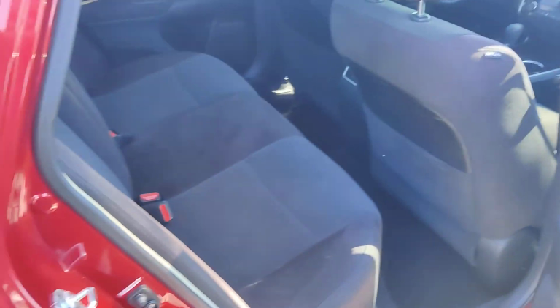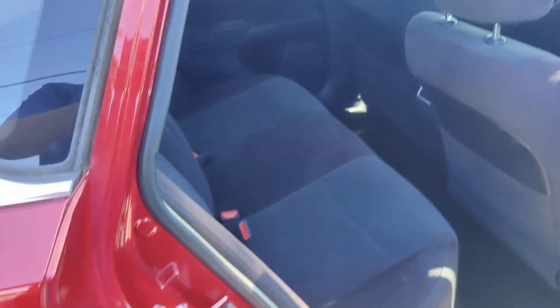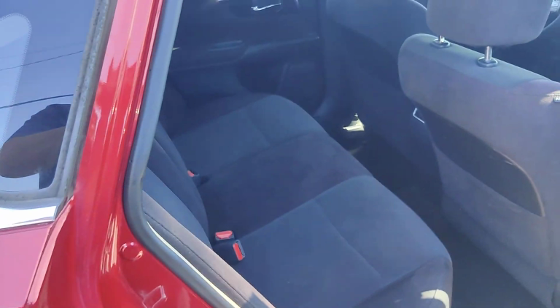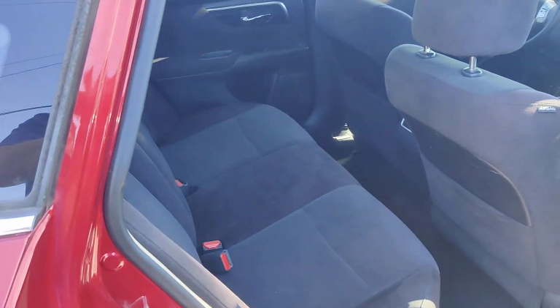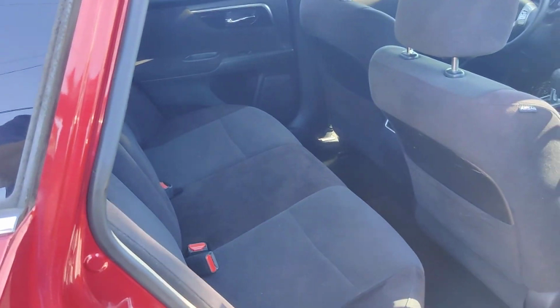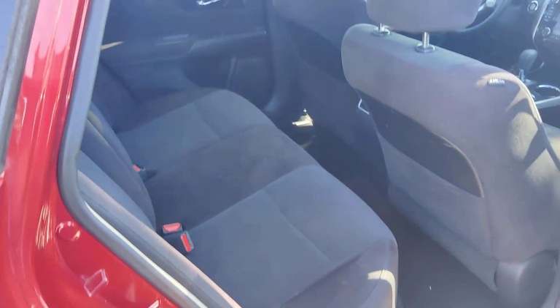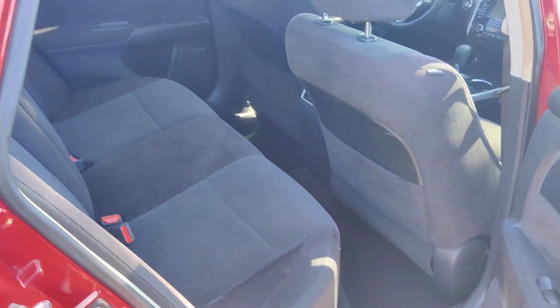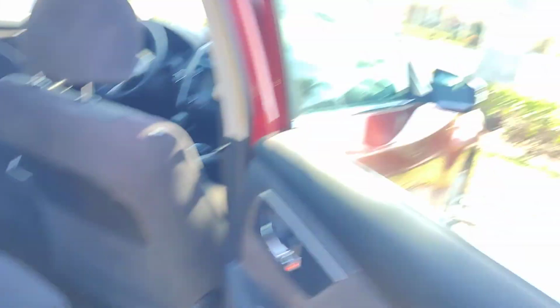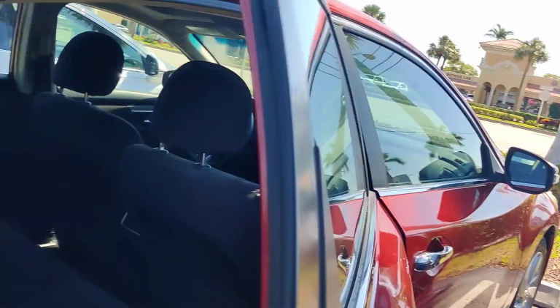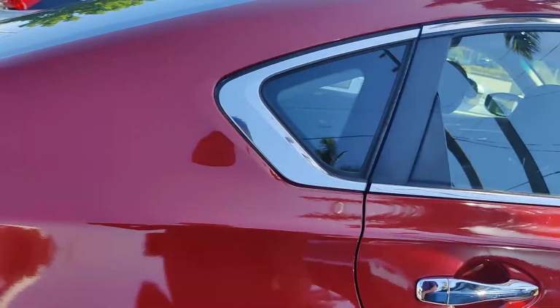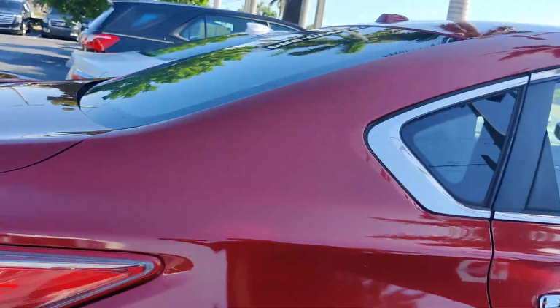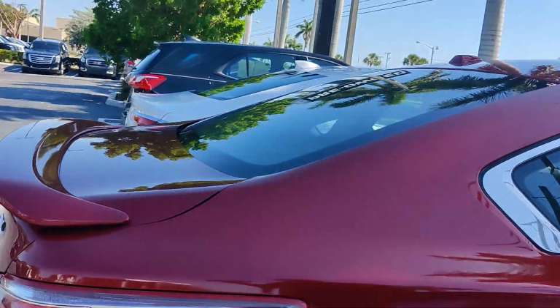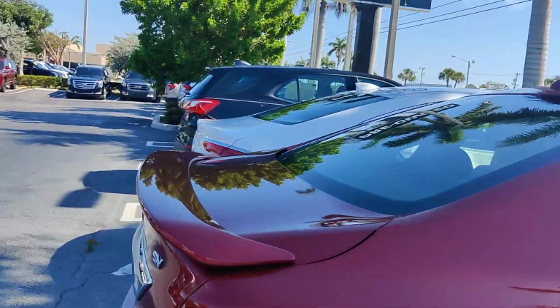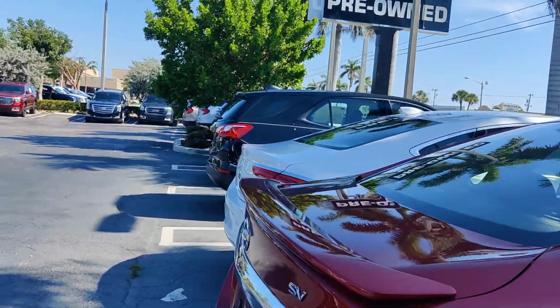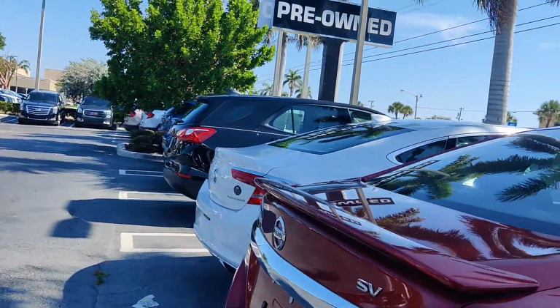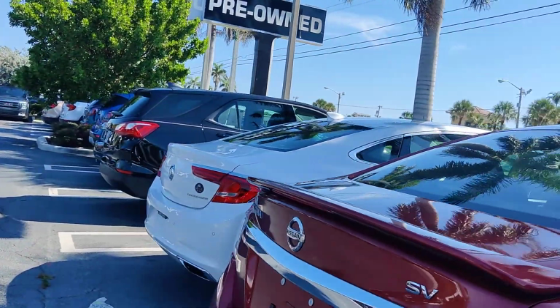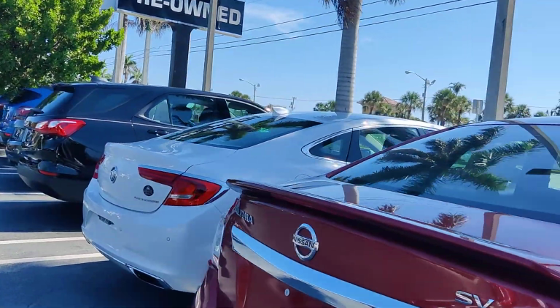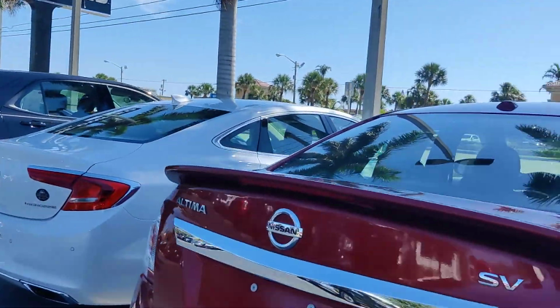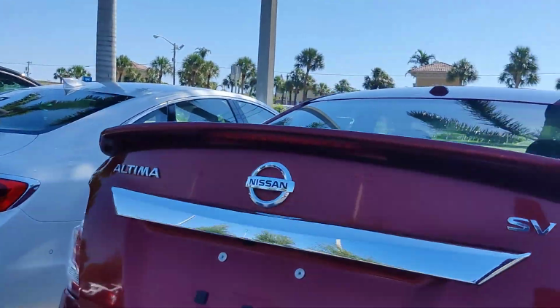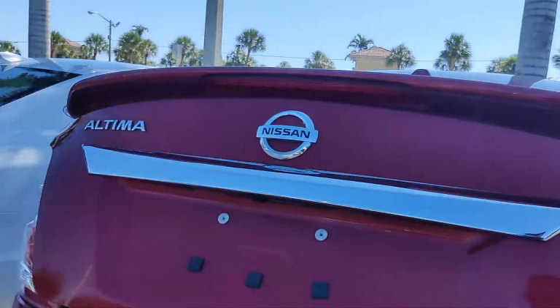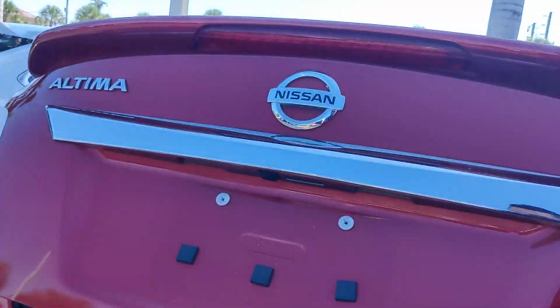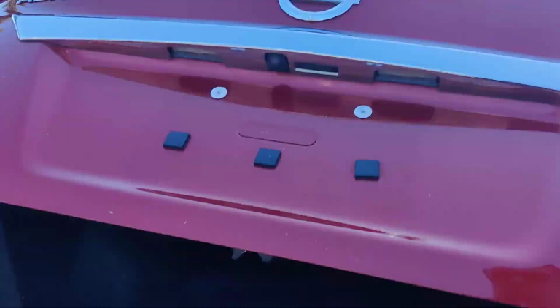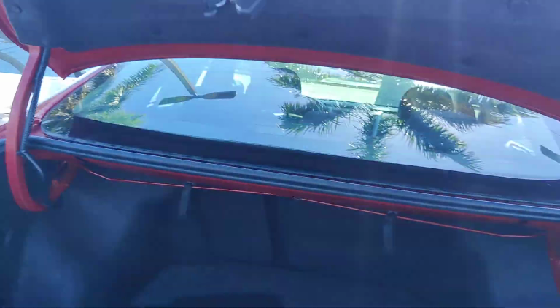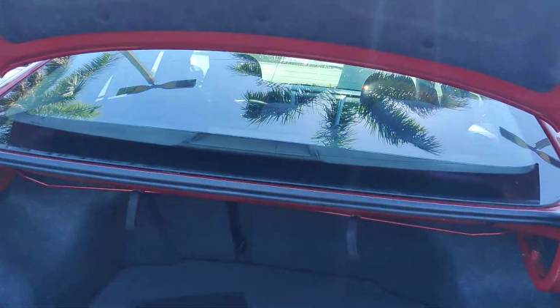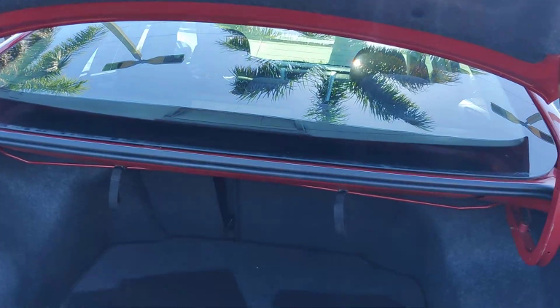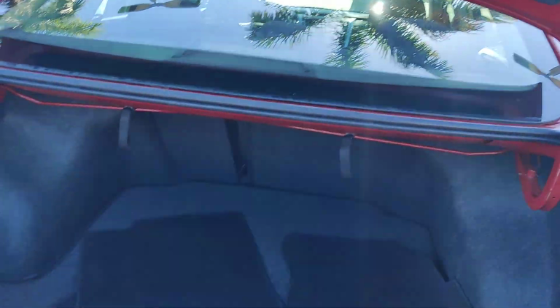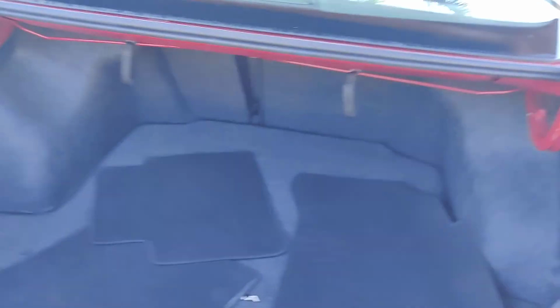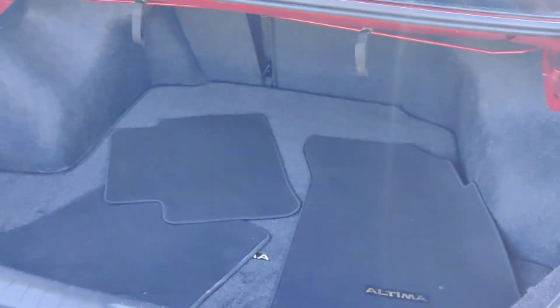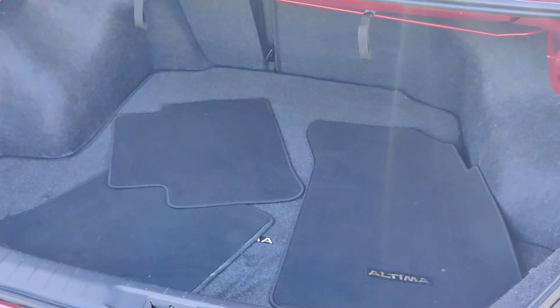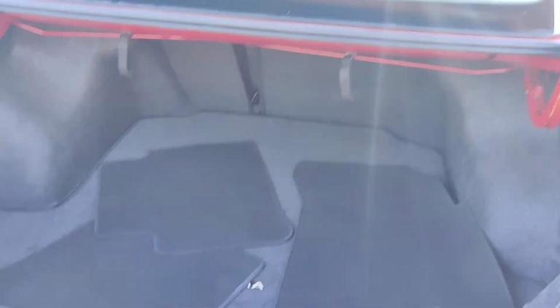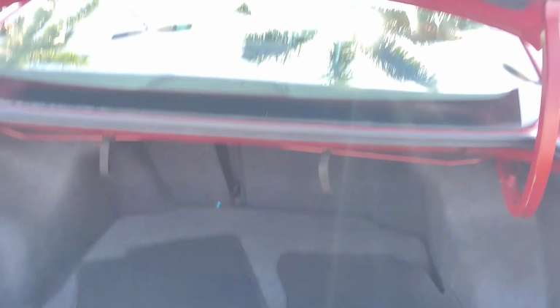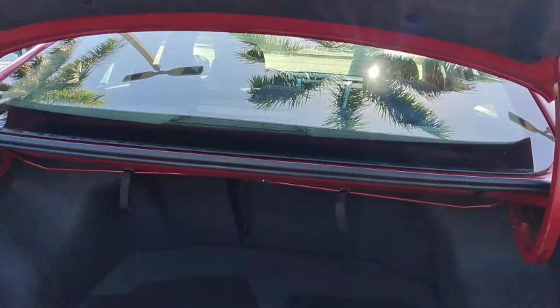You can see it's nice and clean on the back. This car has very nice trunk space, as you can see in there.